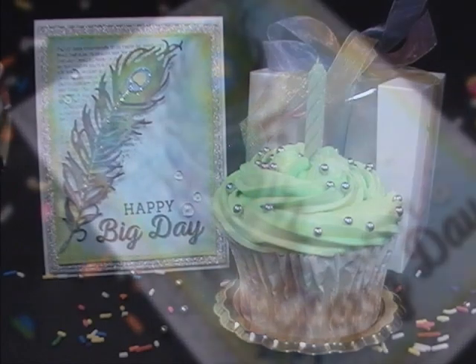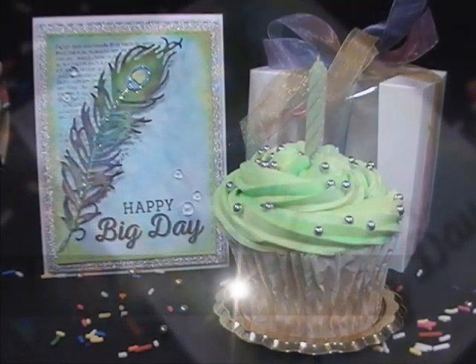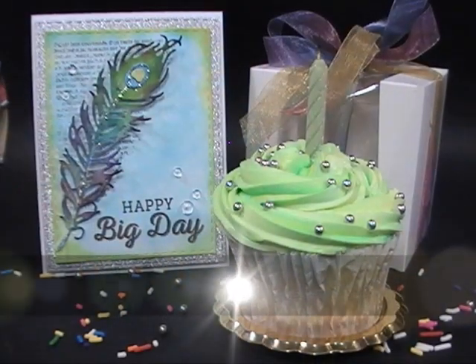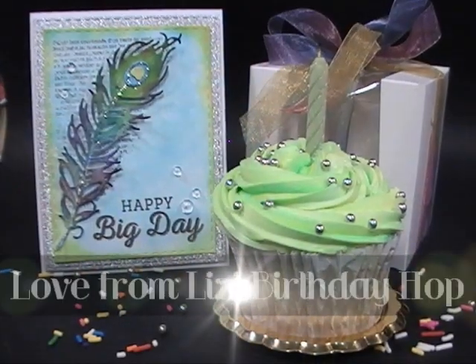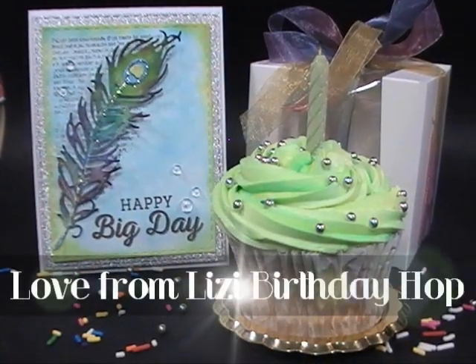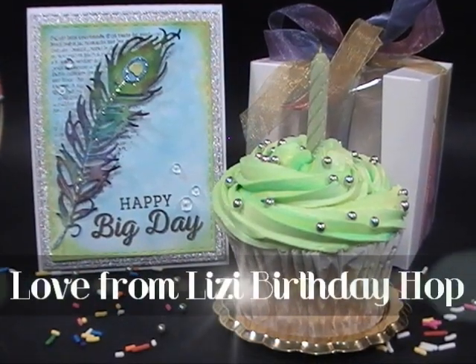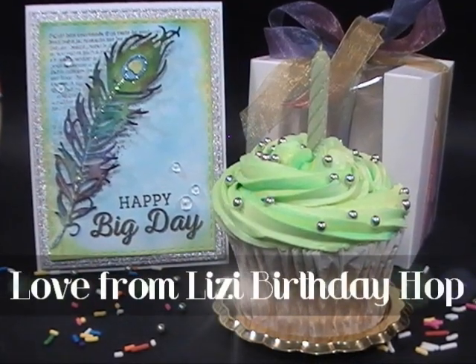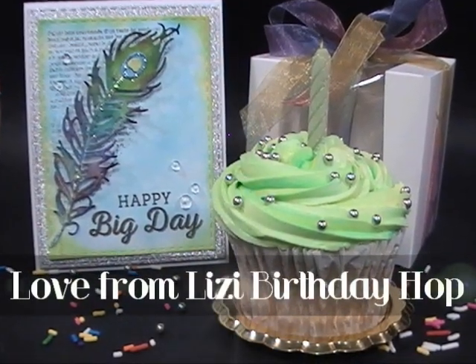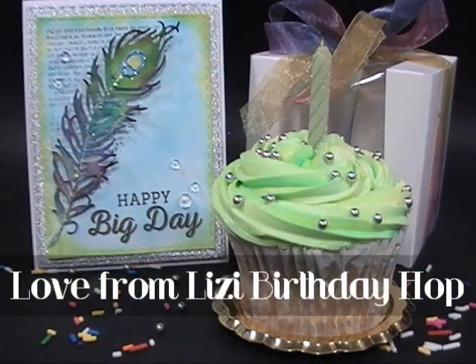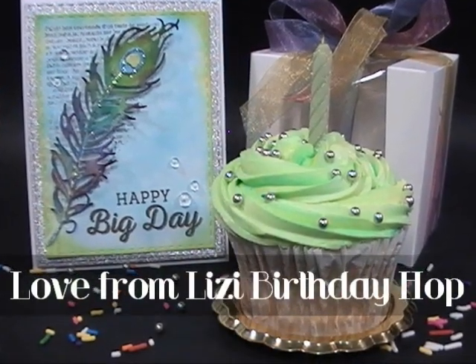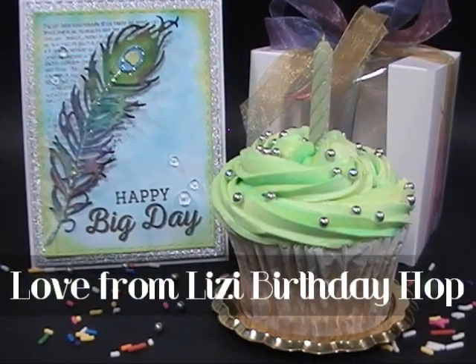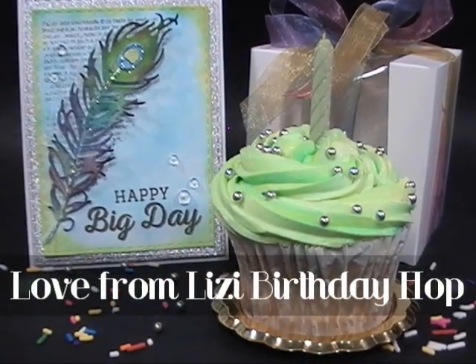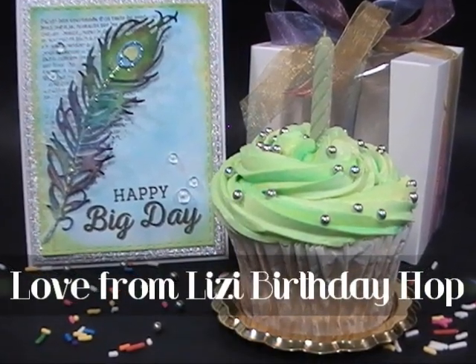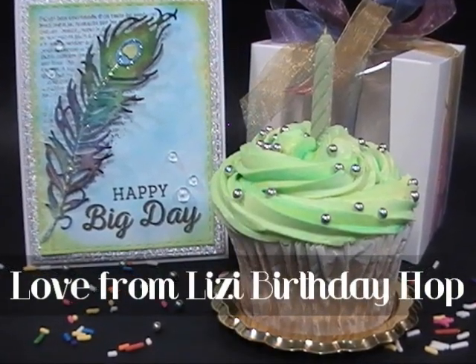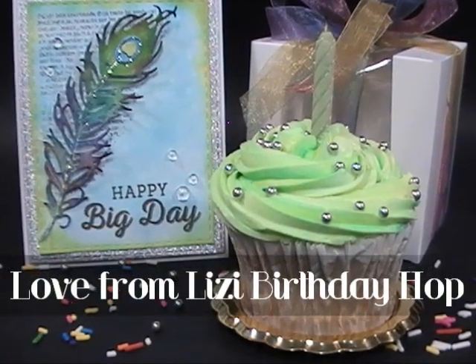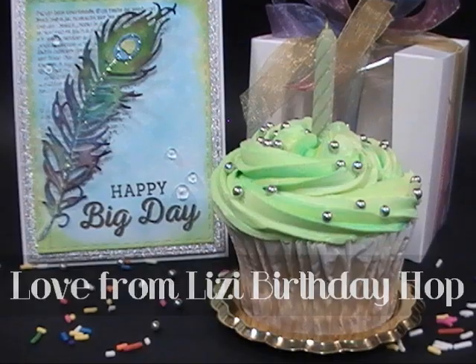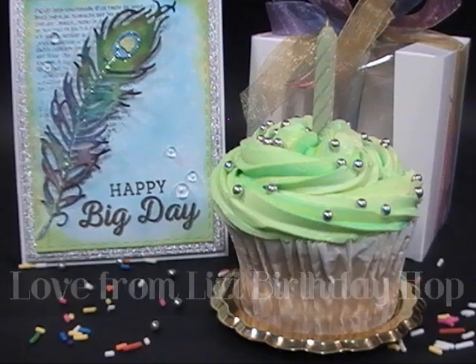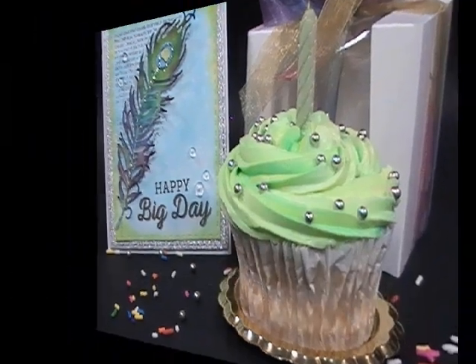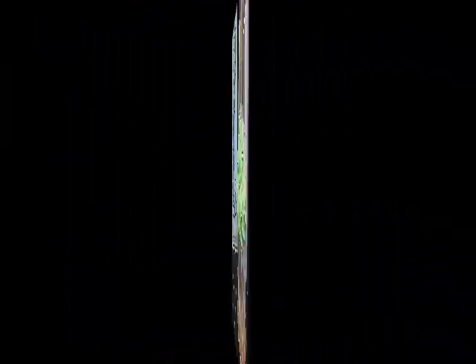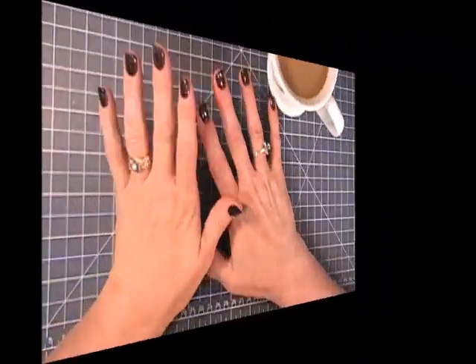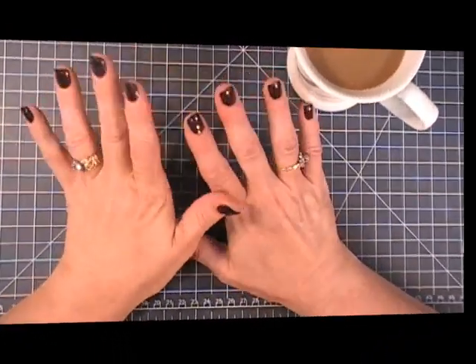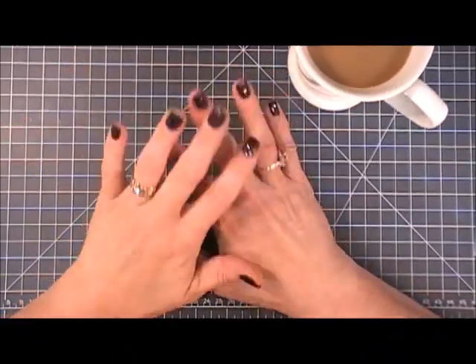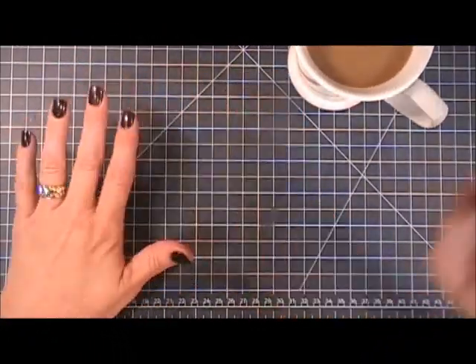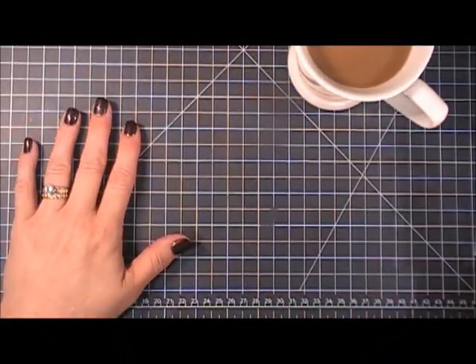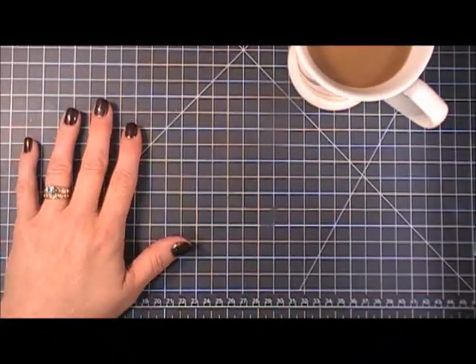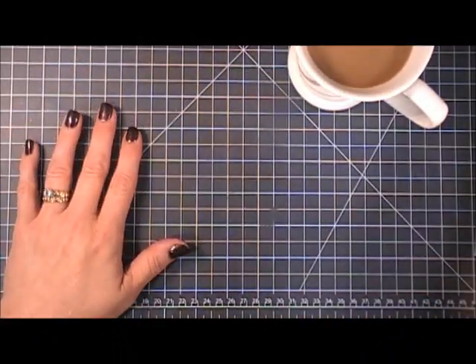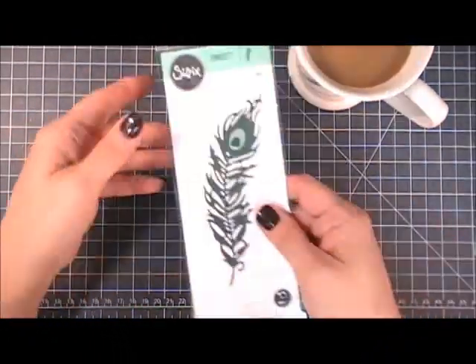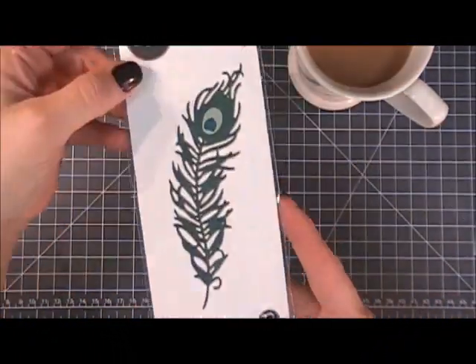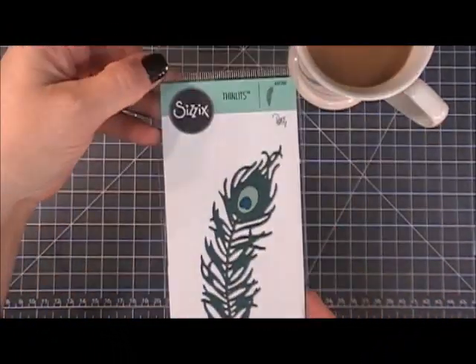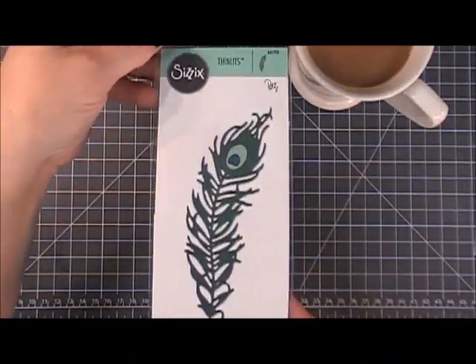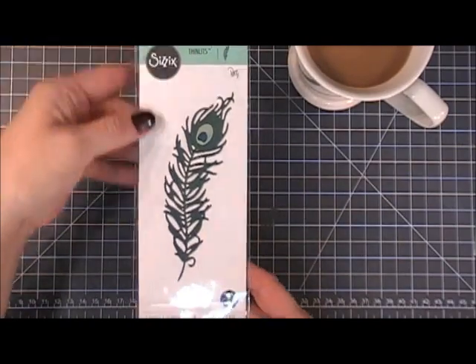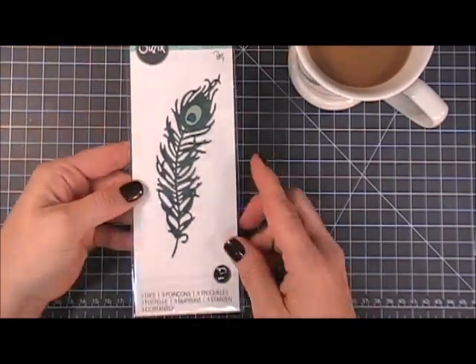Hello everyone, I hope you're having a fantastic day! Thank you for joining me for the Love from Lizzie birthday hop. Yes, we're having a hop today, and for my hop I want to make a card using this beautiful peacock feather die.